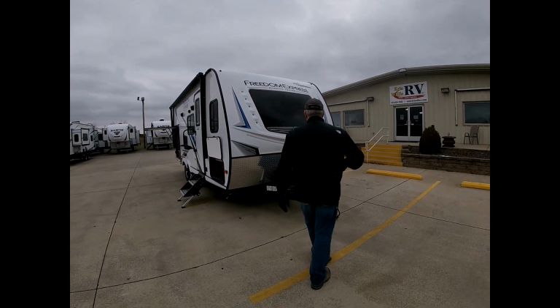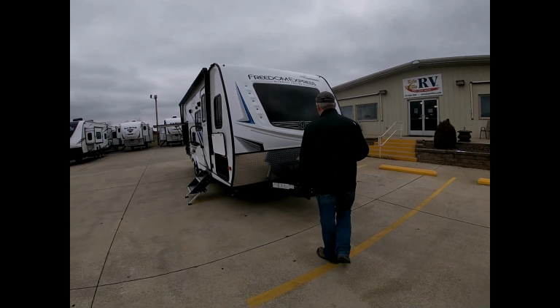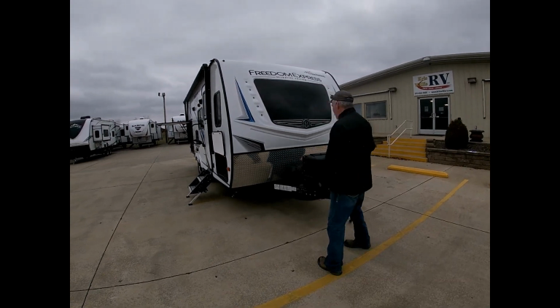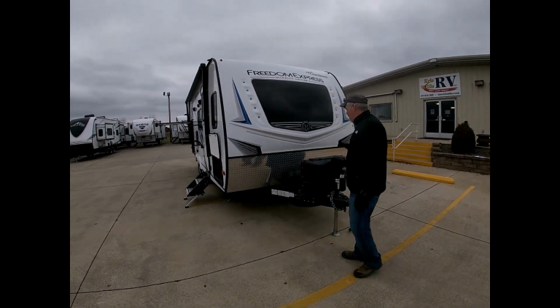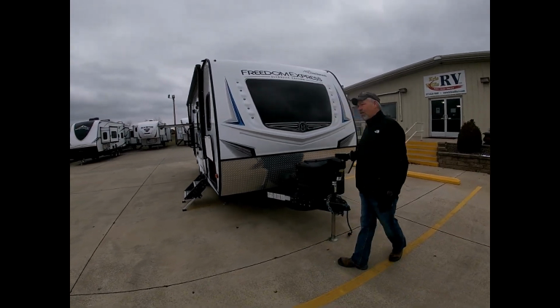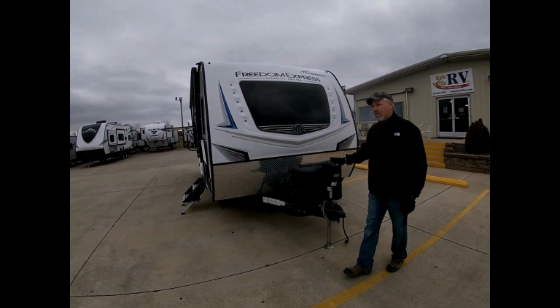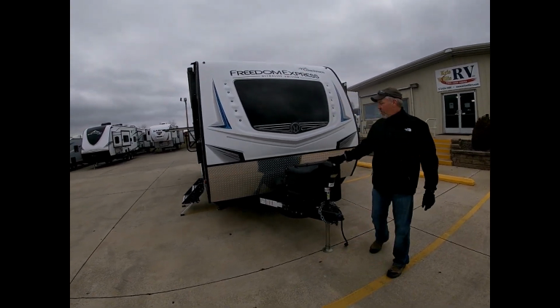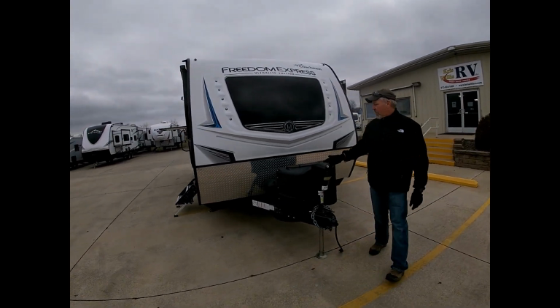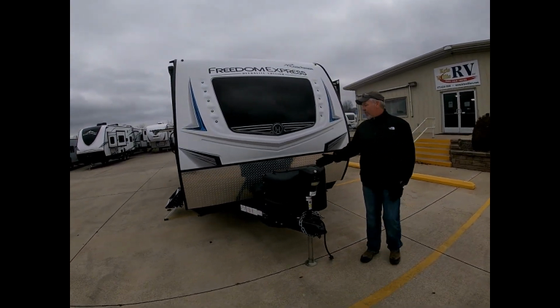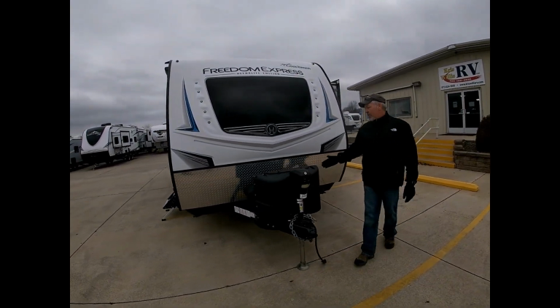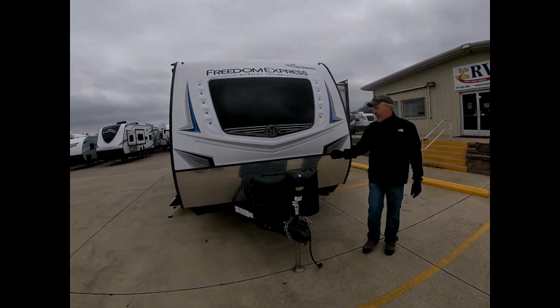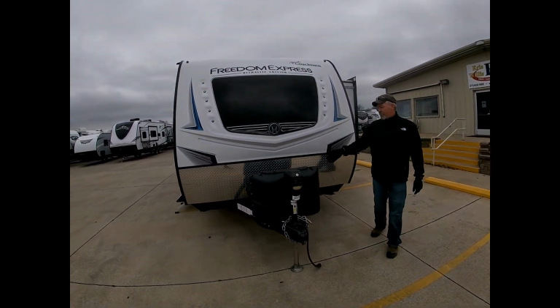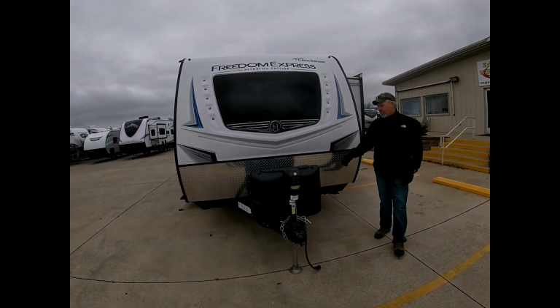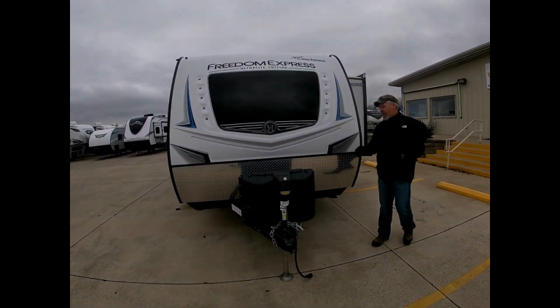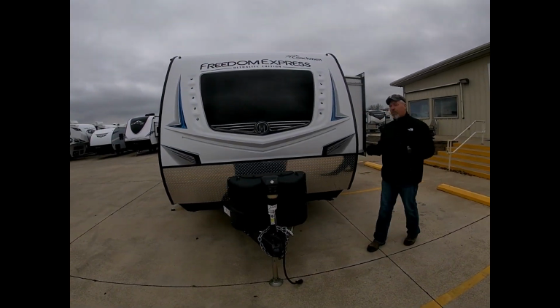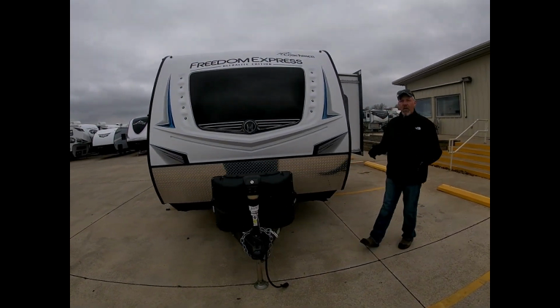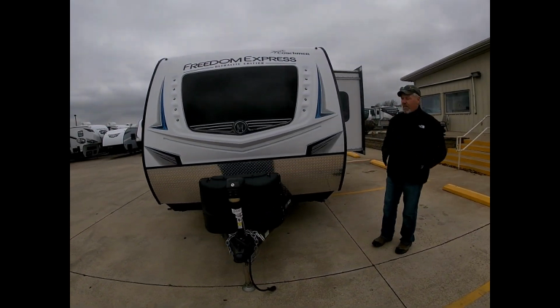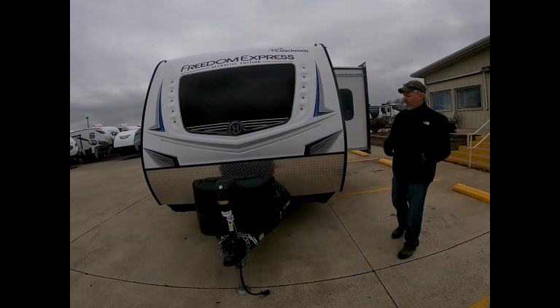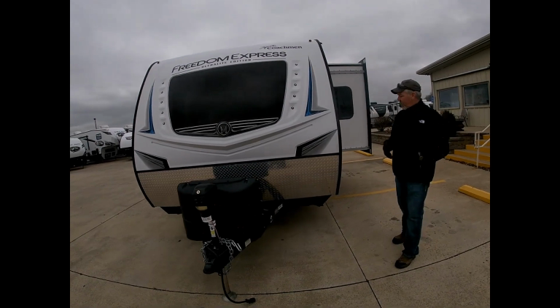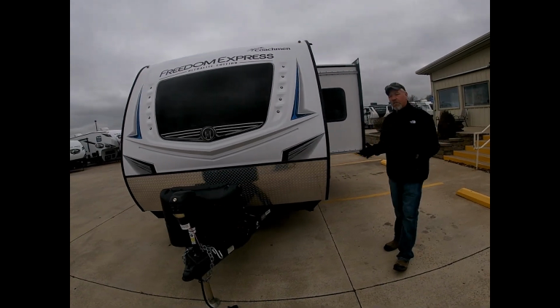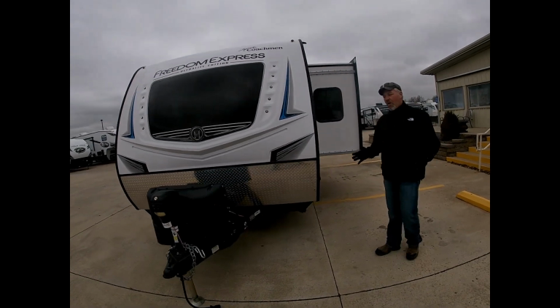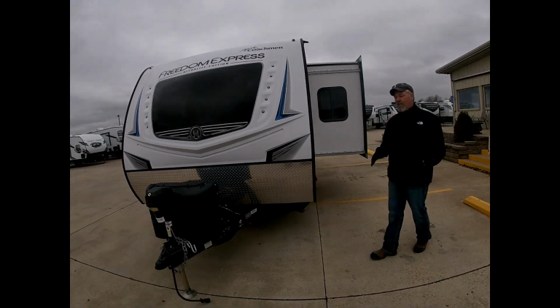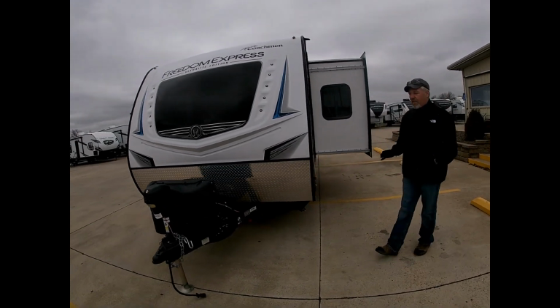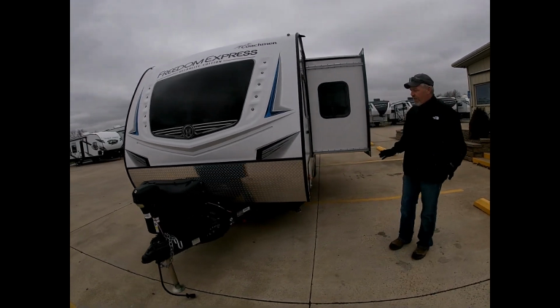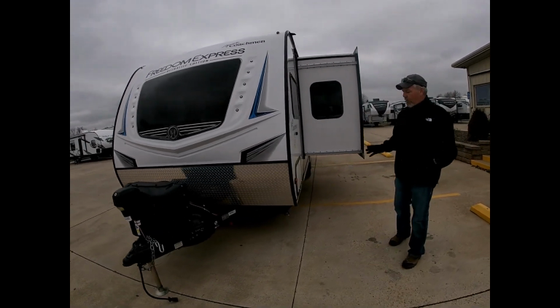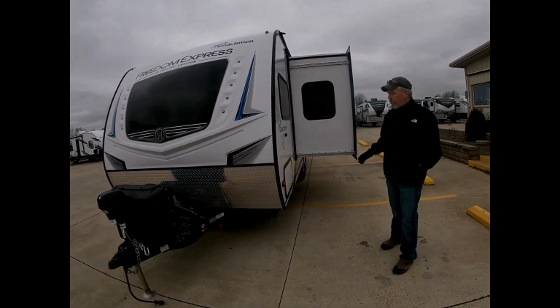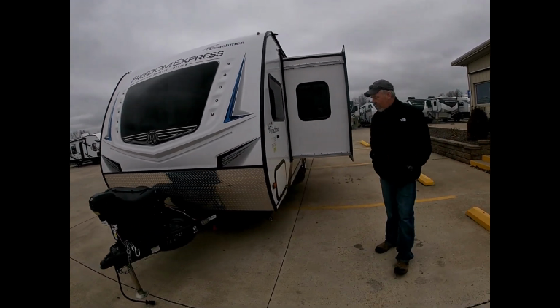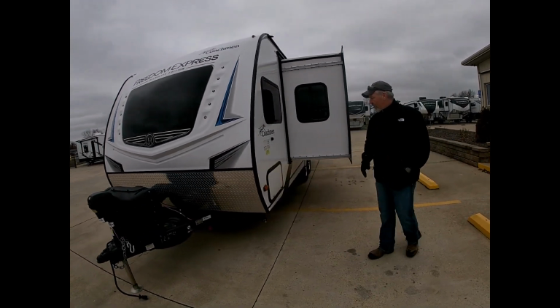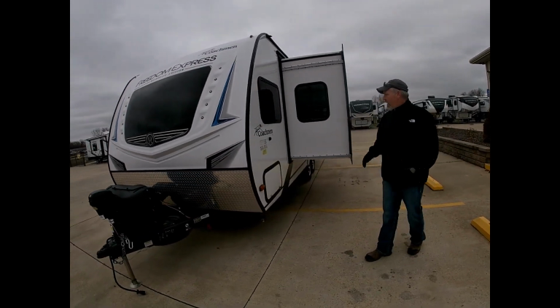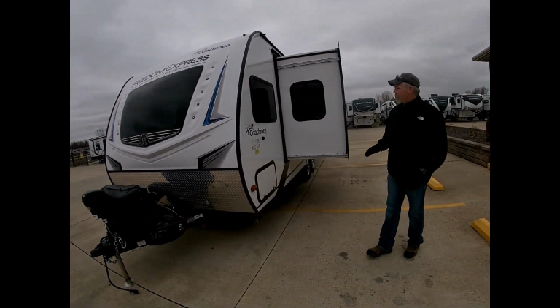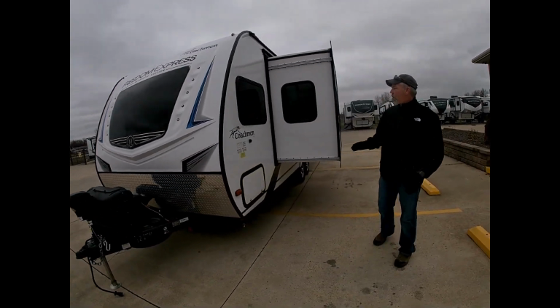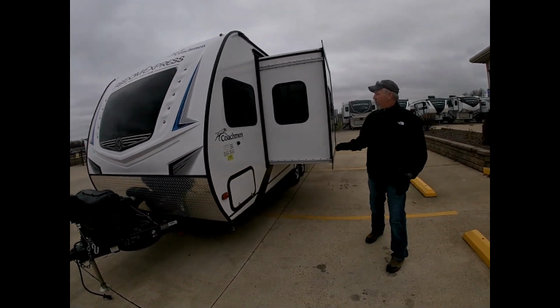This trailer has the front electric tongue jack, comes with a battery, propane tanks, wind field, and comes with a starter kit — everything you need to go camping when we sell it.